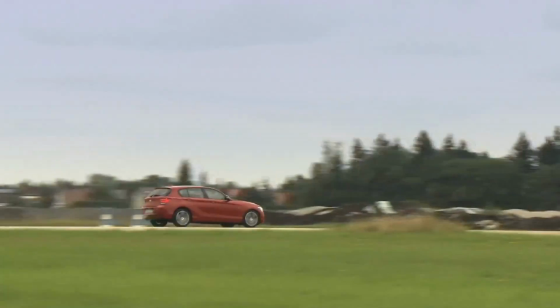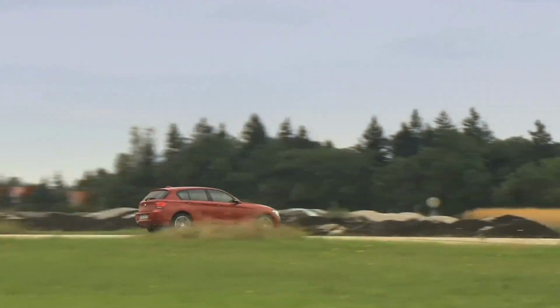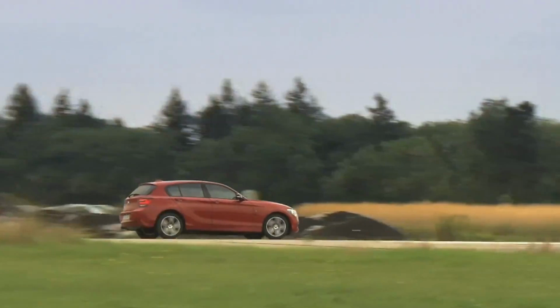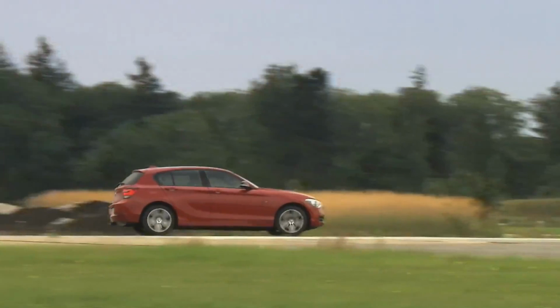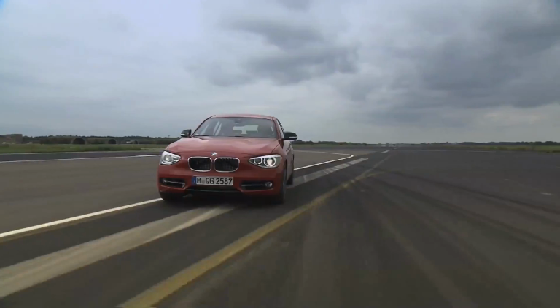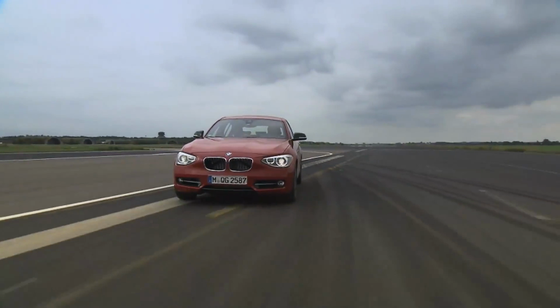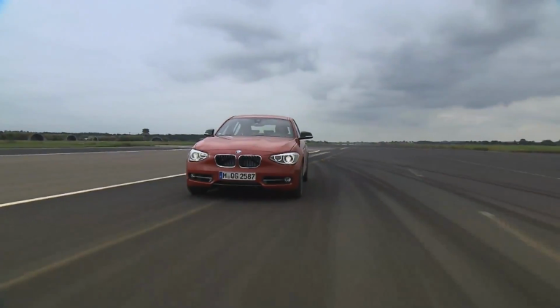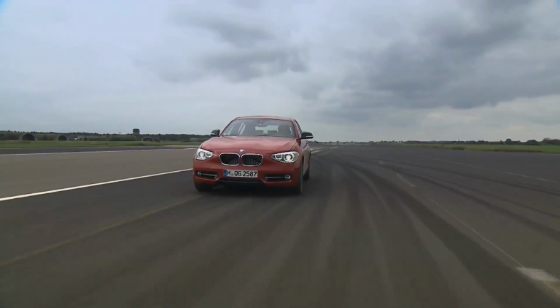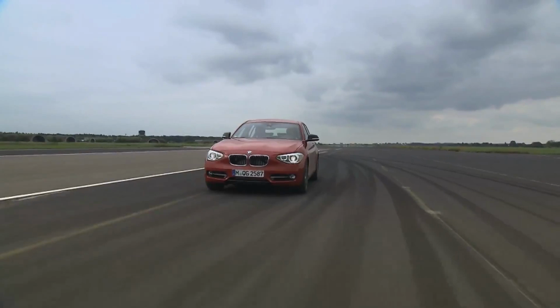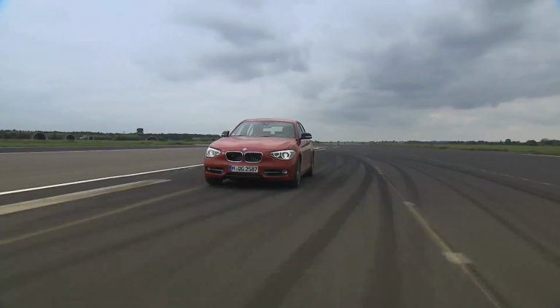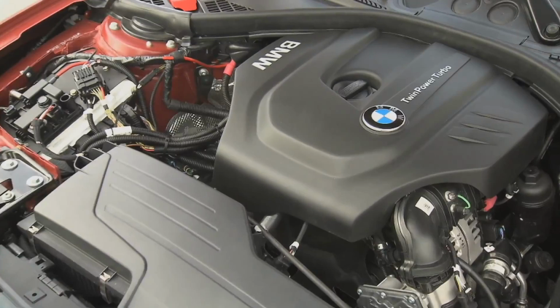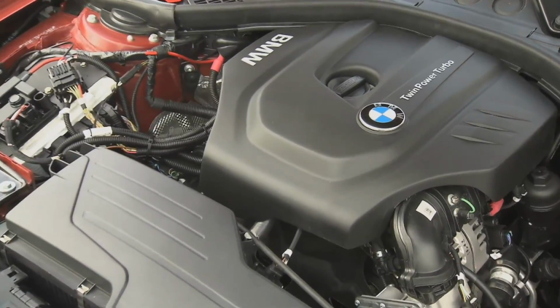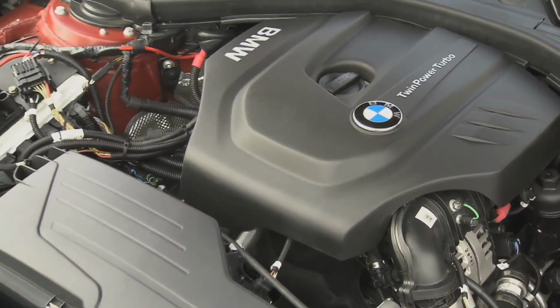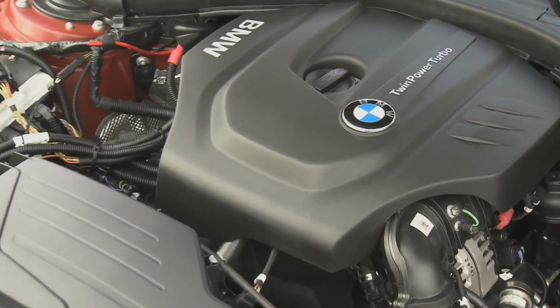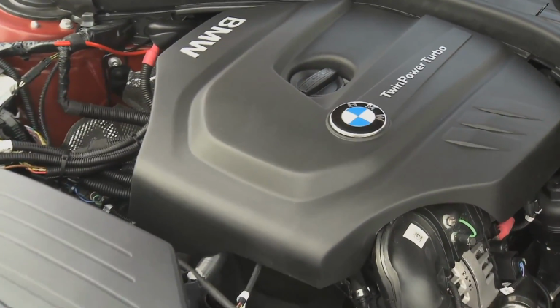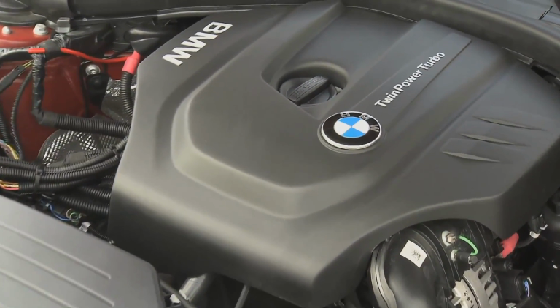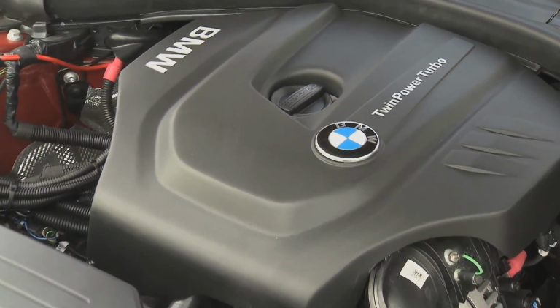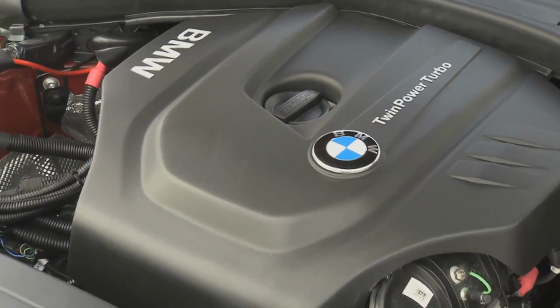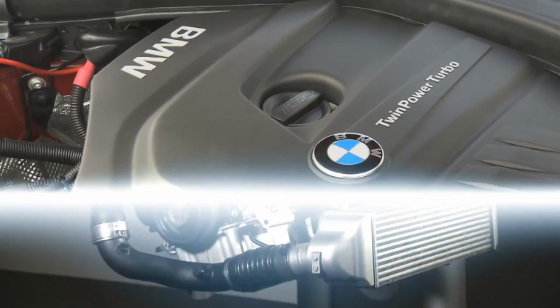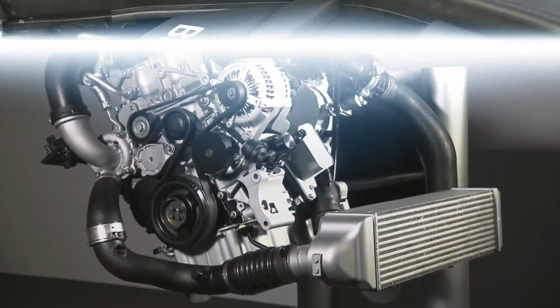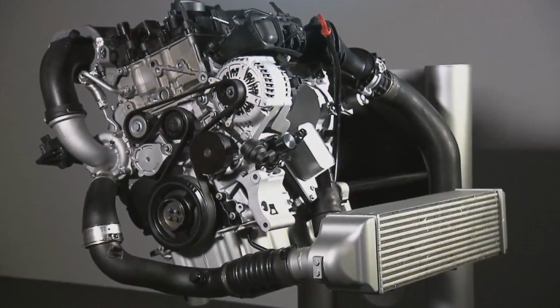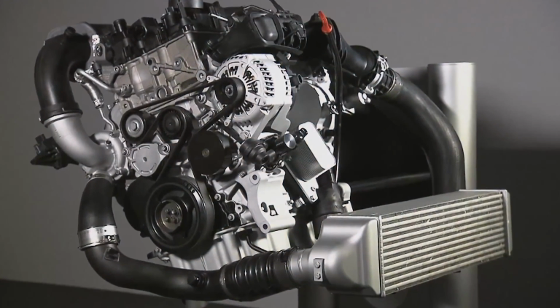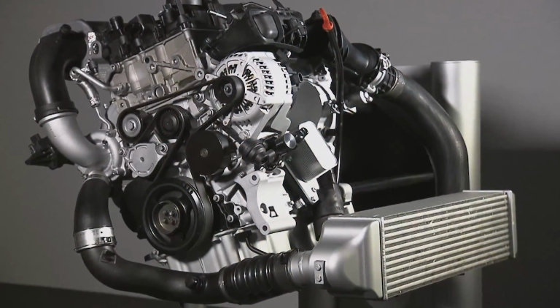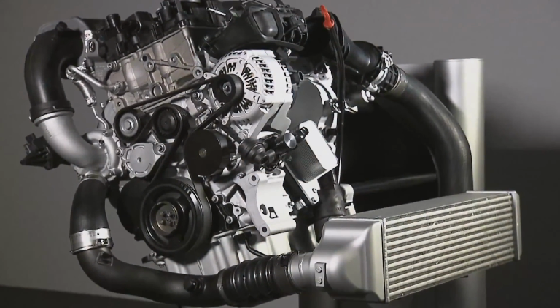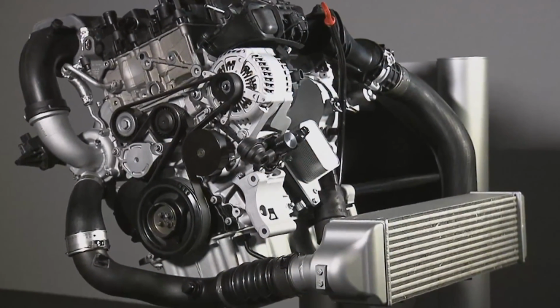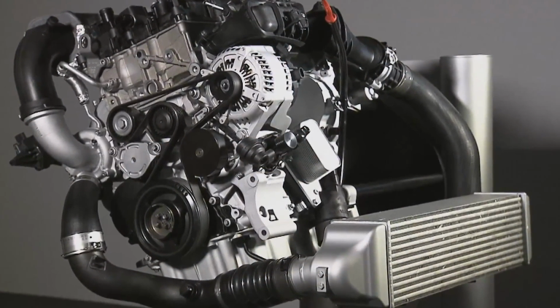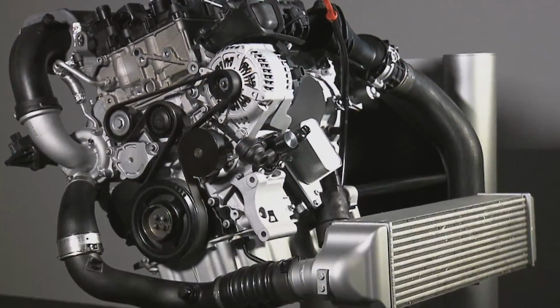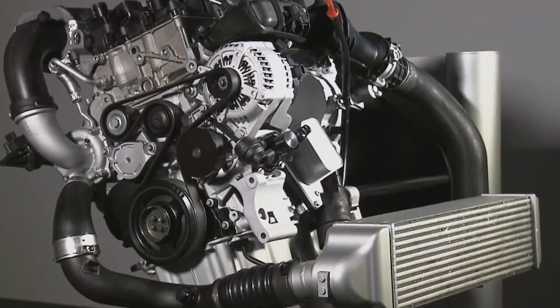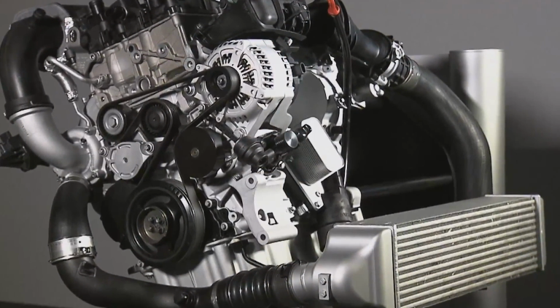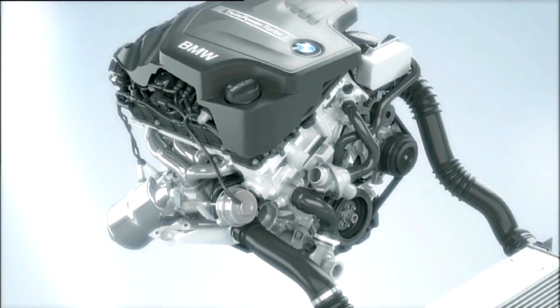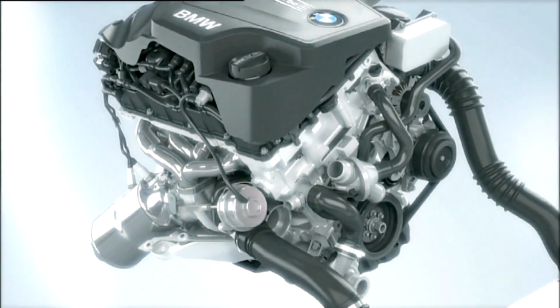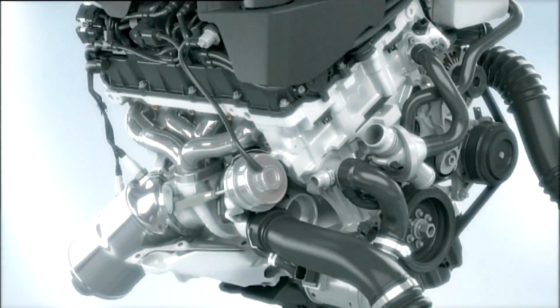New drivetrain with innovative technologies. BMW has developed a new twin-power turbo engine. With productive steps like this, BMW Efficient Dynamics has constantly and successfully reduced fuel consumption and emissions.